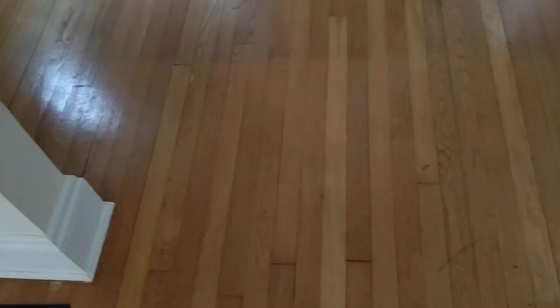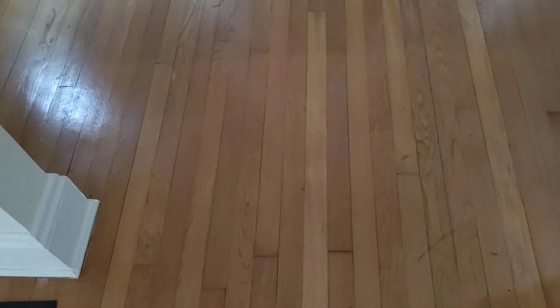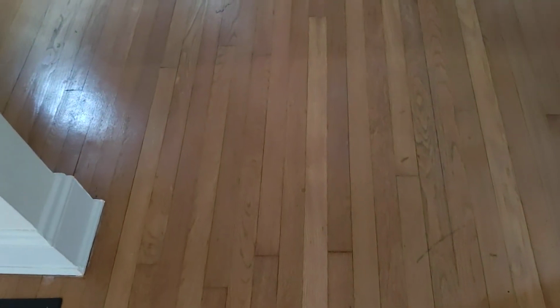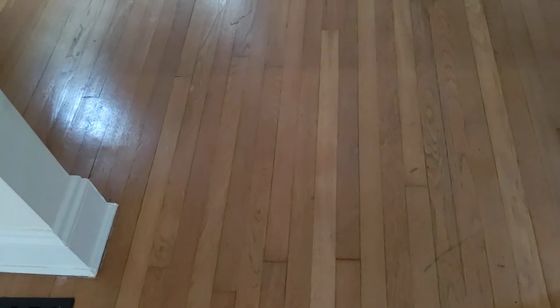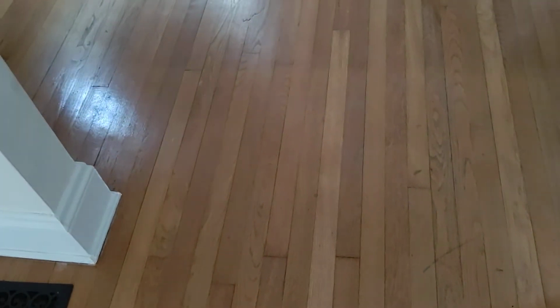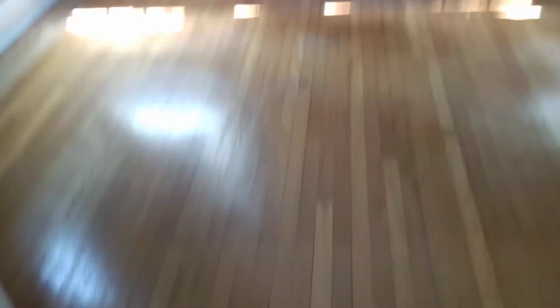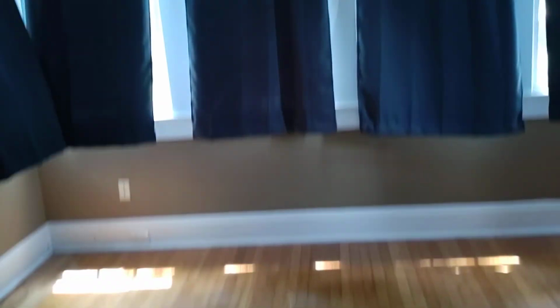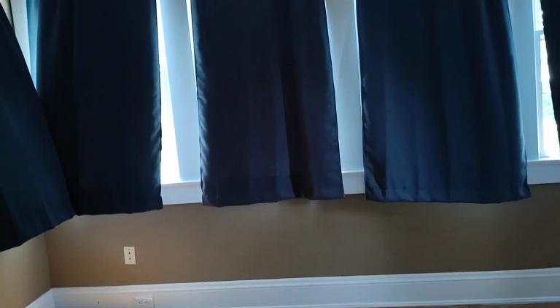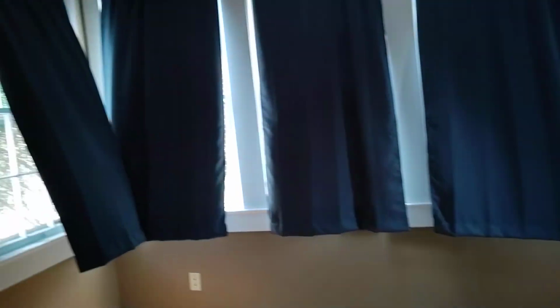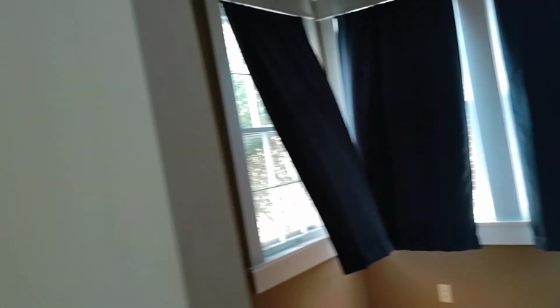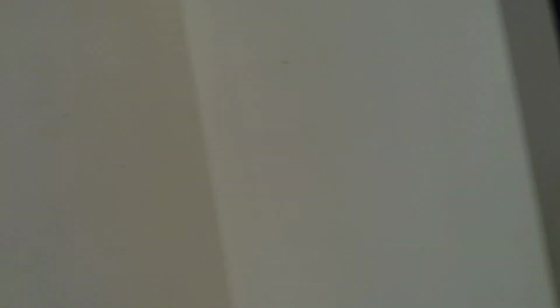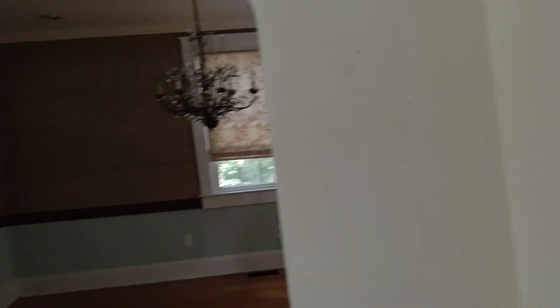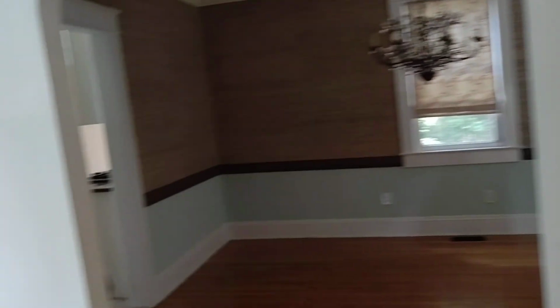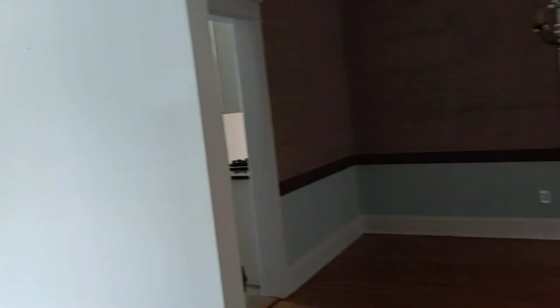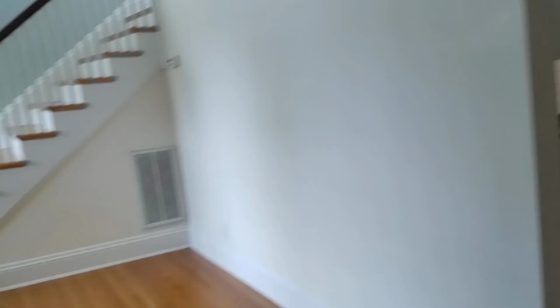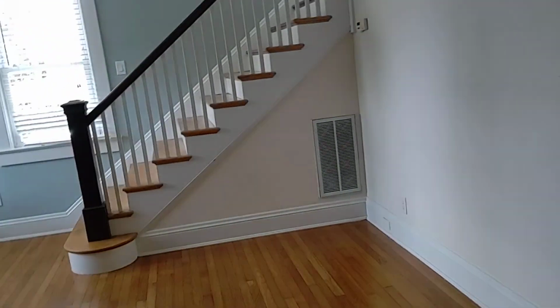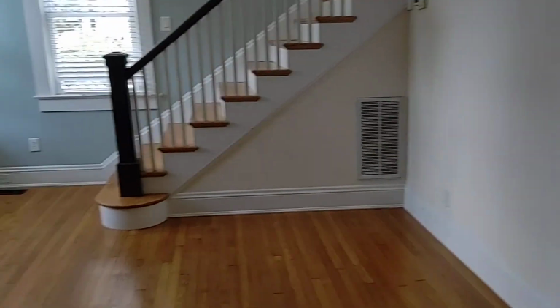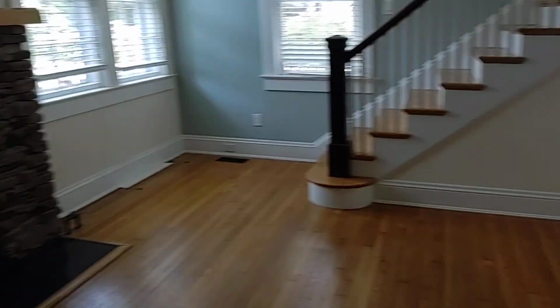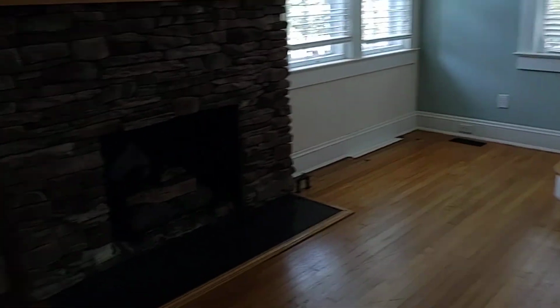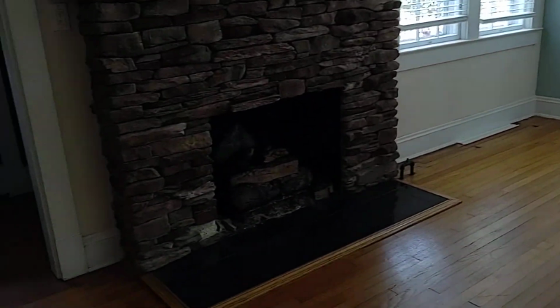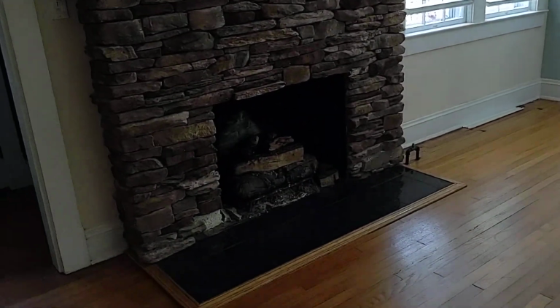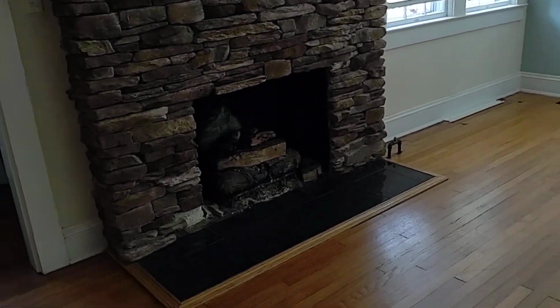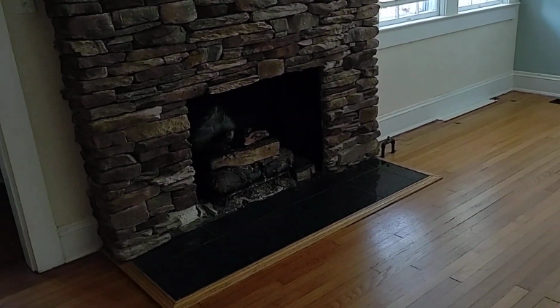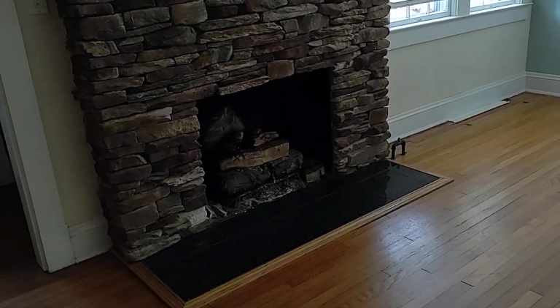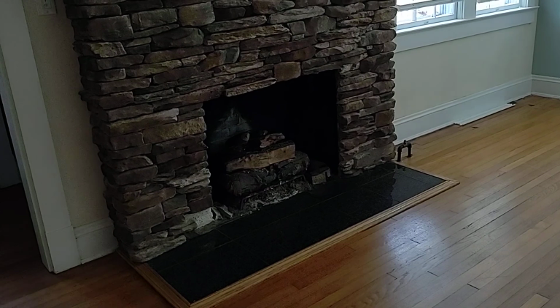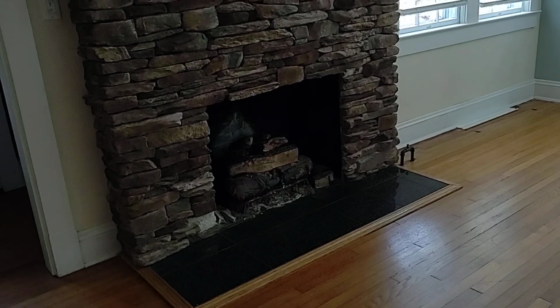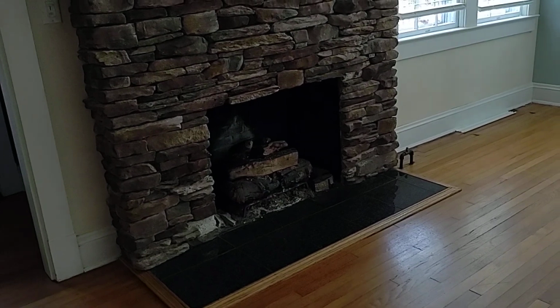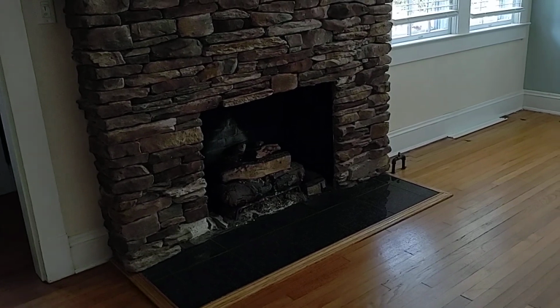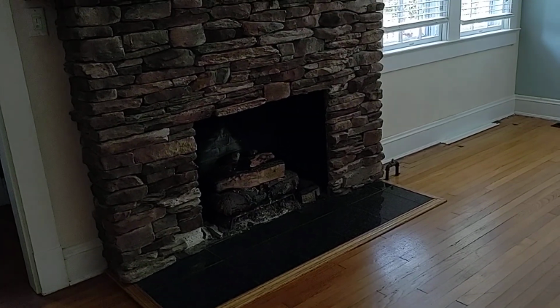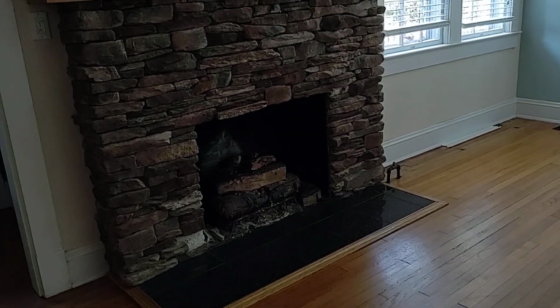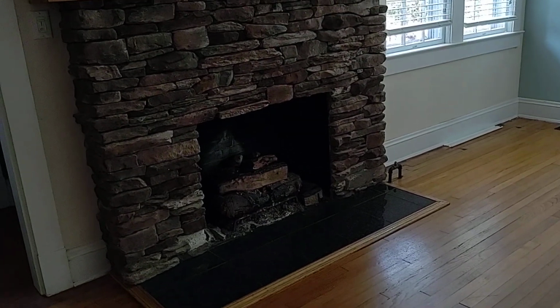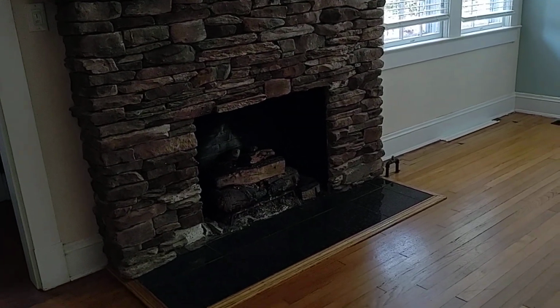The hardwood continues through, so it may have been originally designed like that. We're in the great room with a — looks like an electric — nope, it's gas, a gas fireplace.